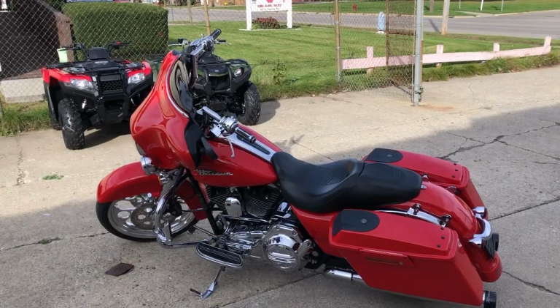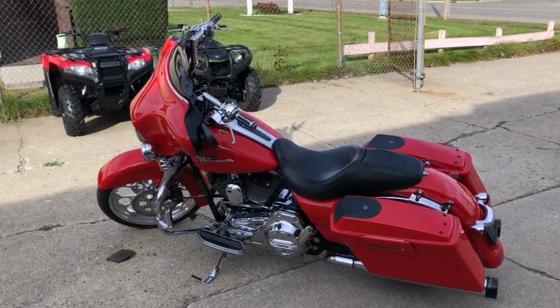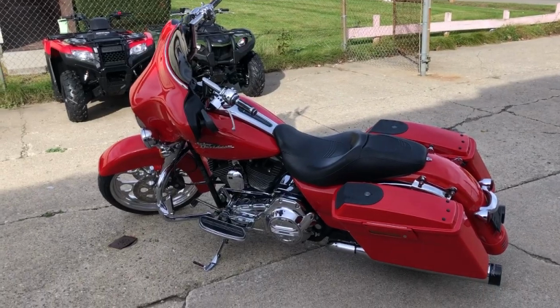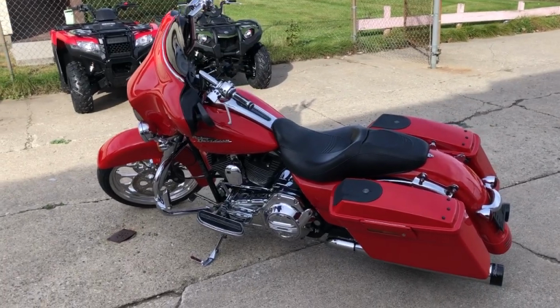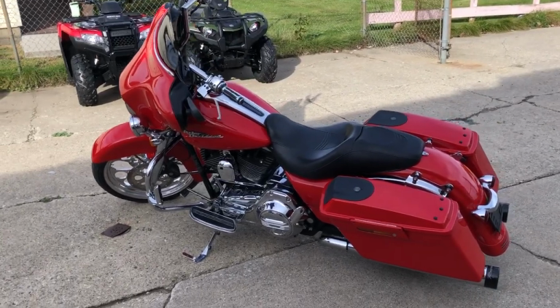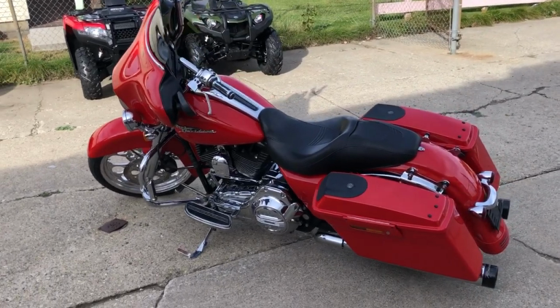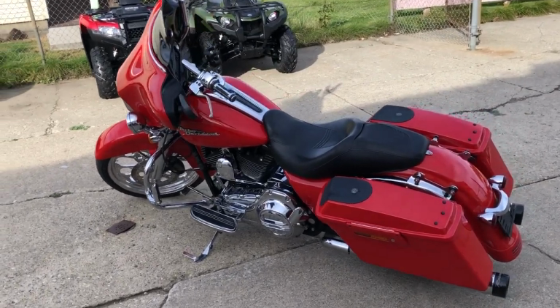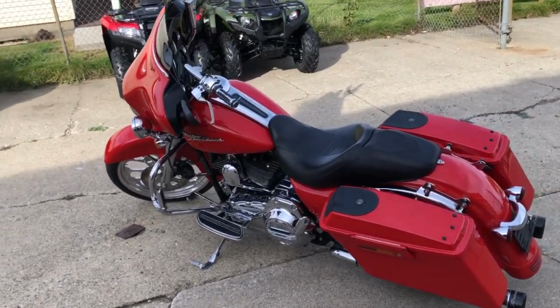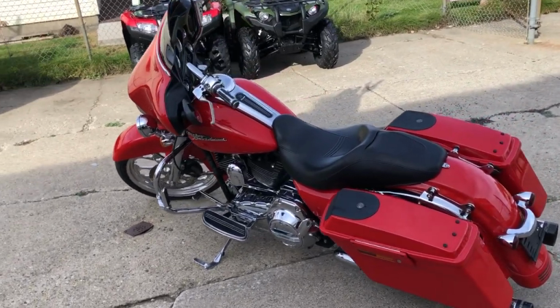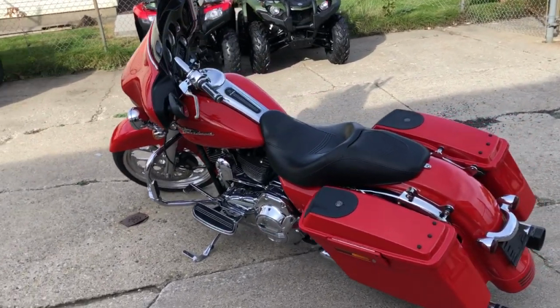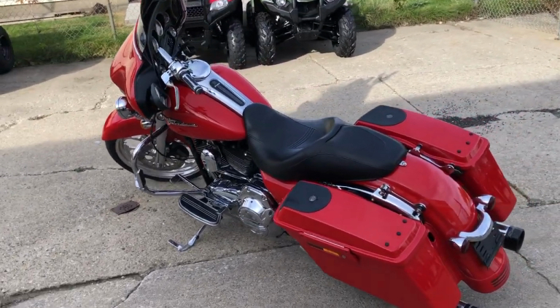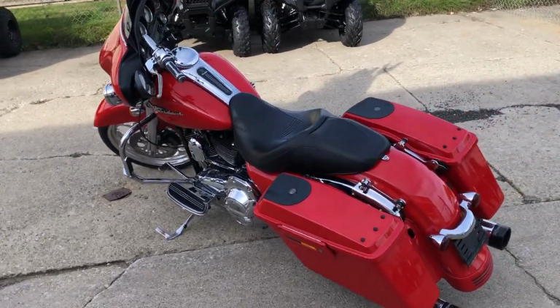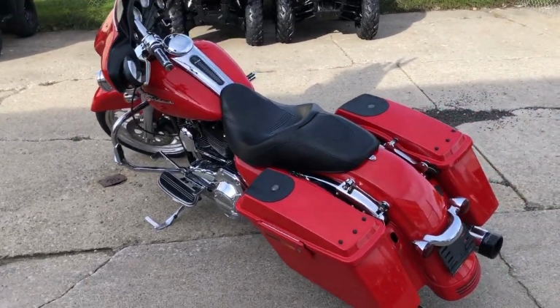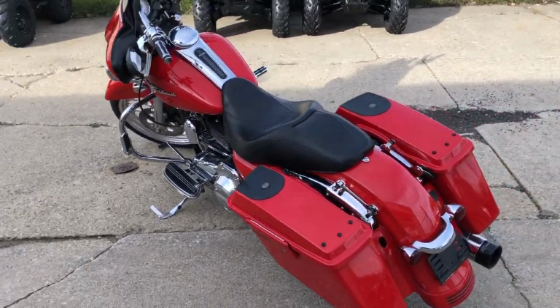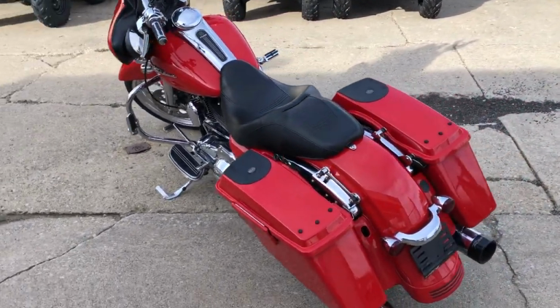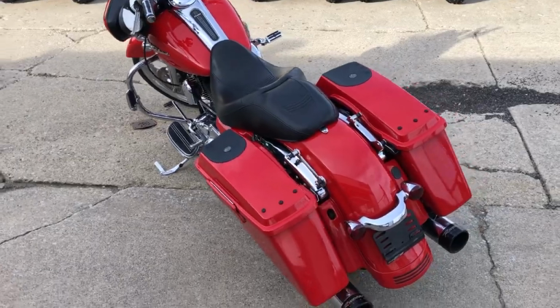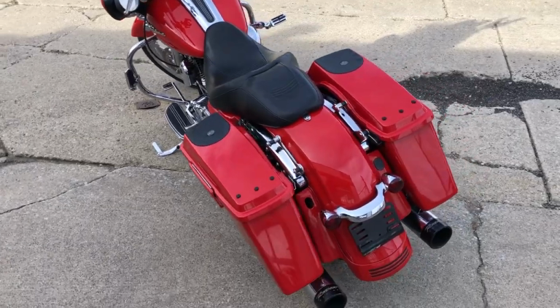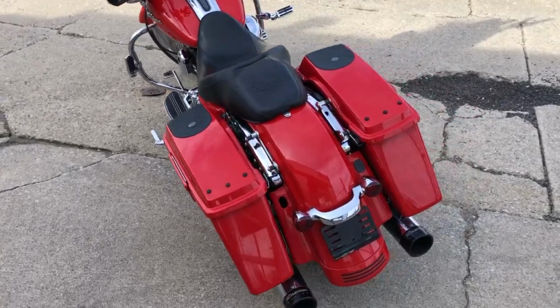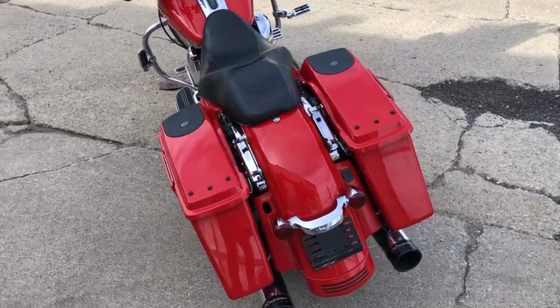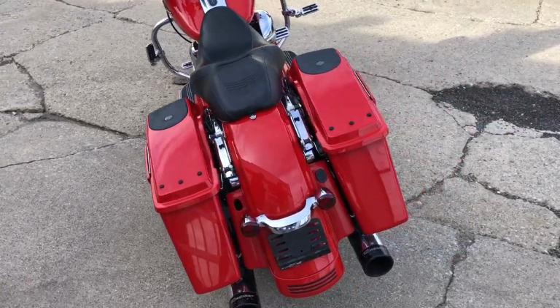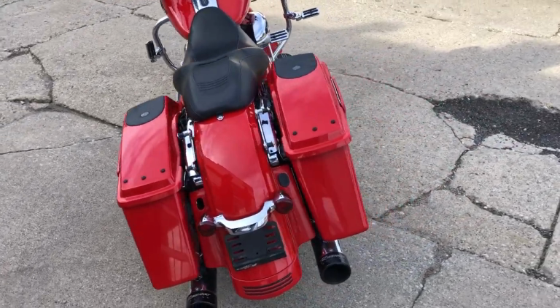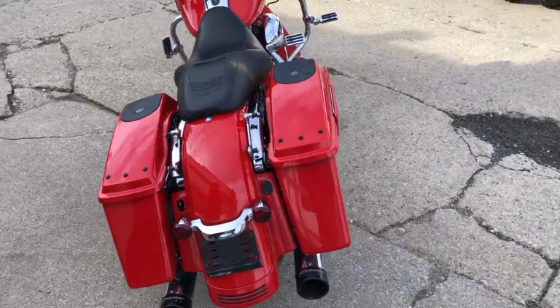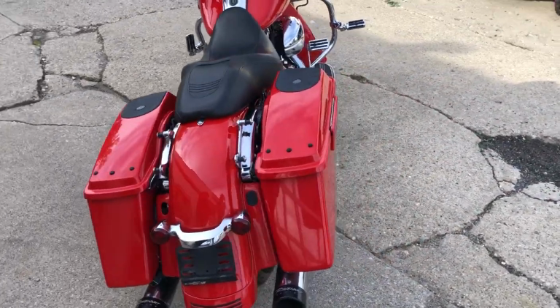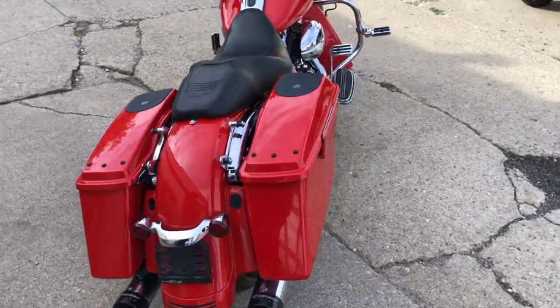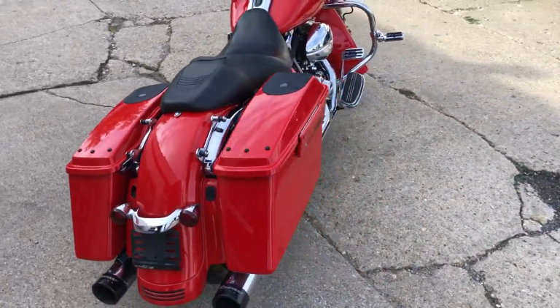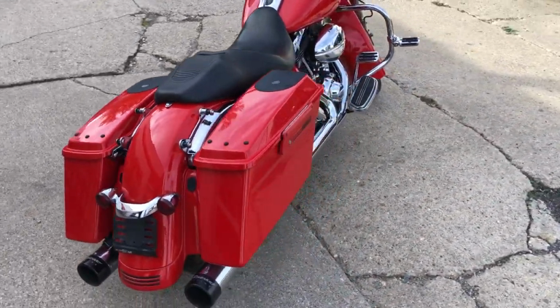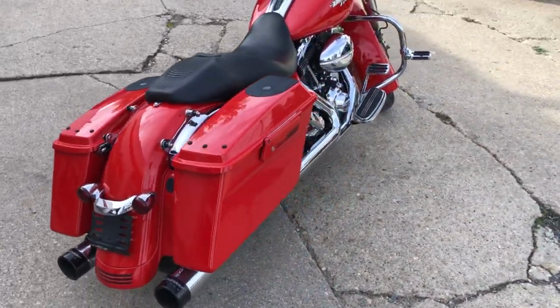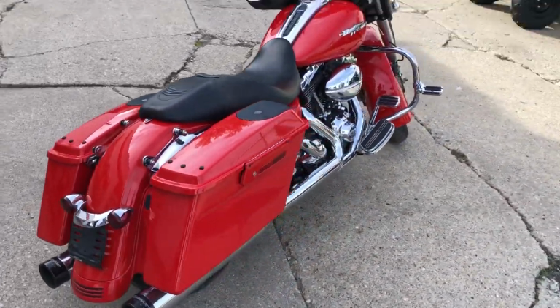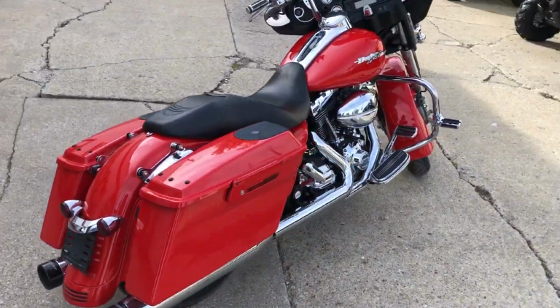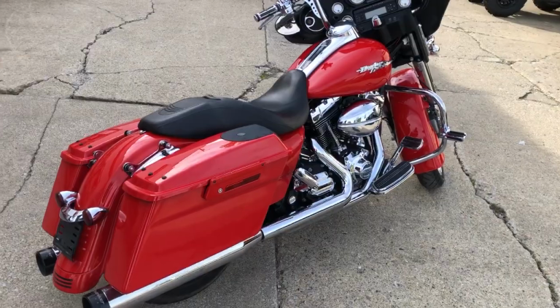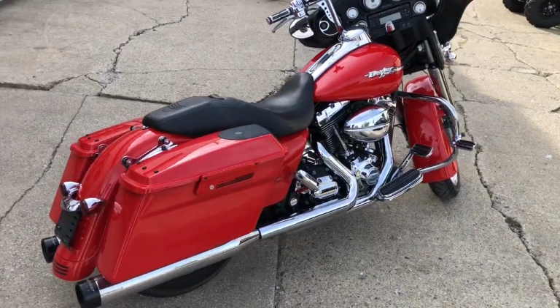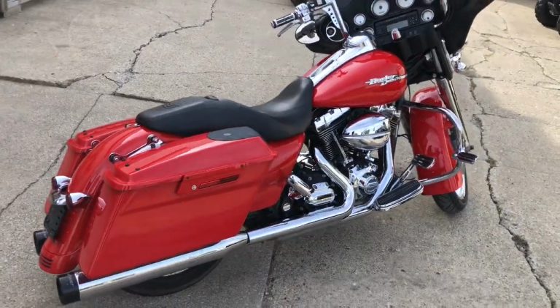Hey guys, ApprovalPowerSports.com here doing some videos on some stuff that just came into the showroom. Check this one out. It's a 2010 big wheel bag with that 21-inch chrome wheel. Take a close look. Sharp Street Glide.